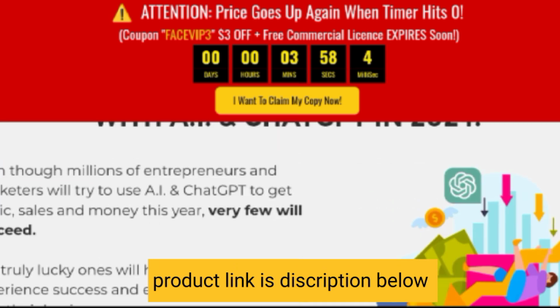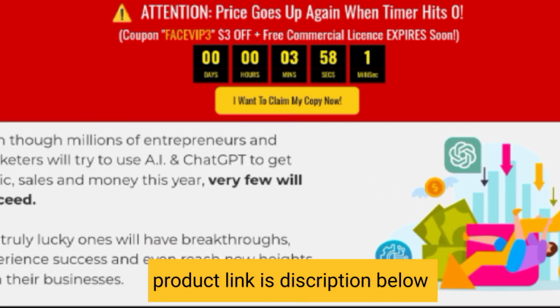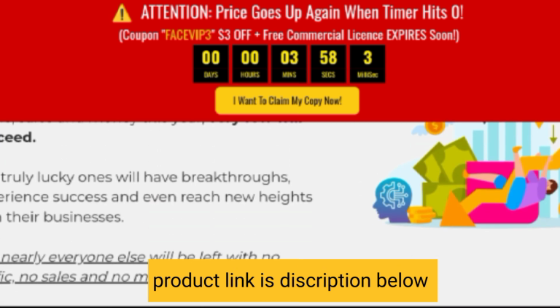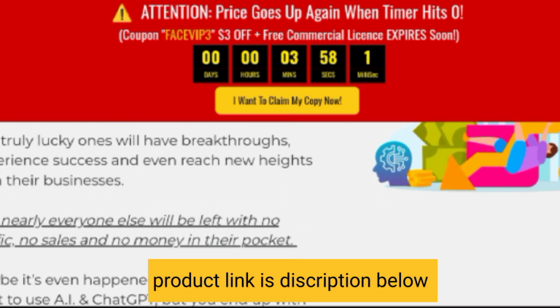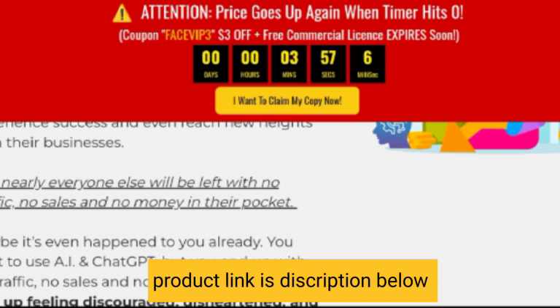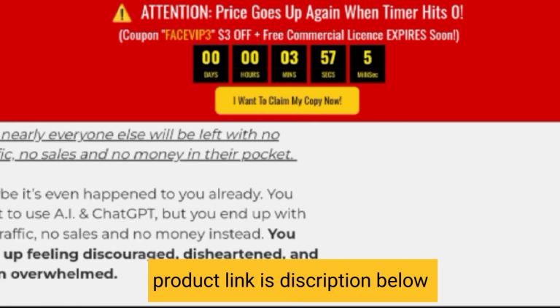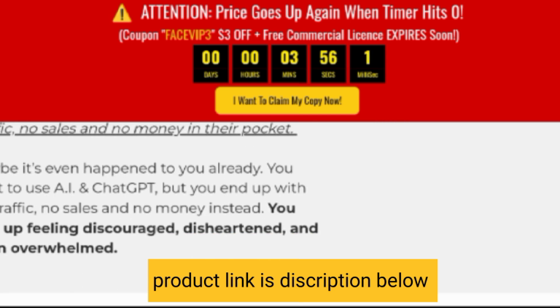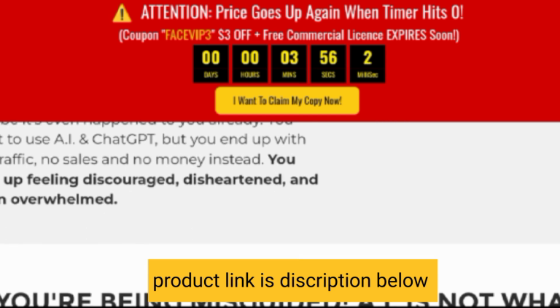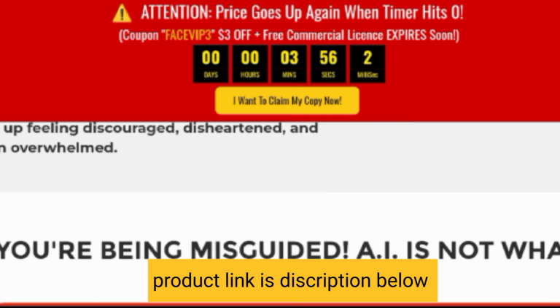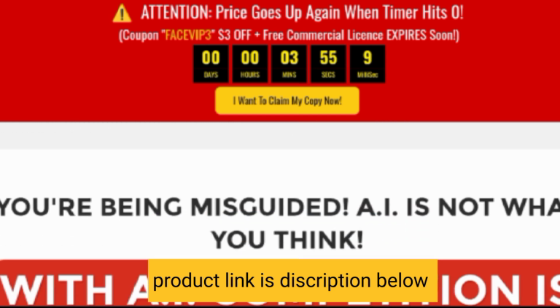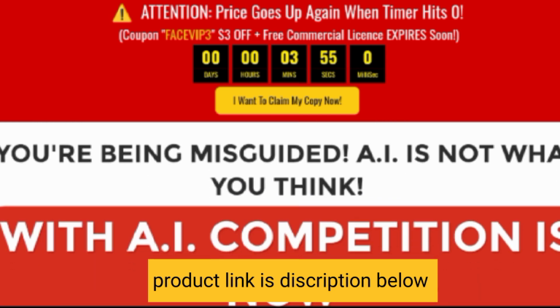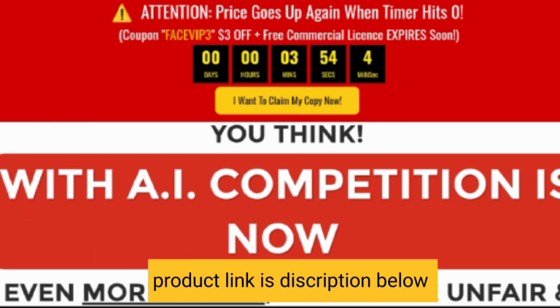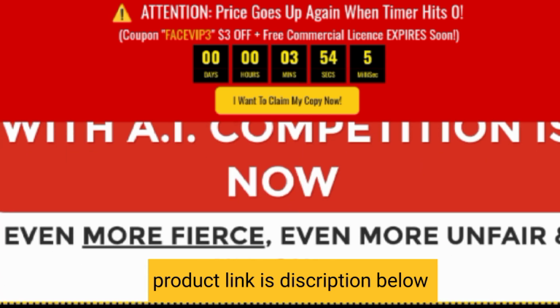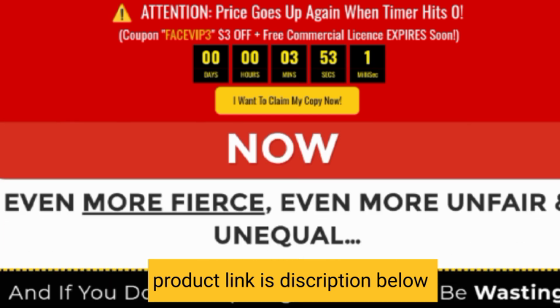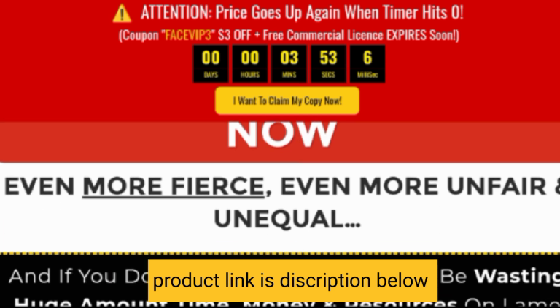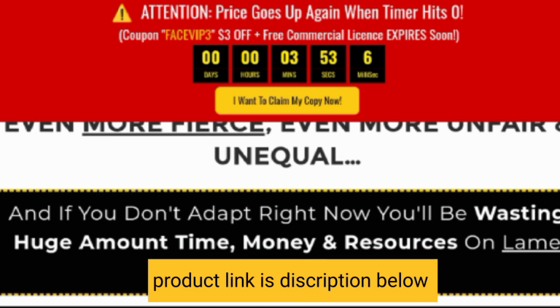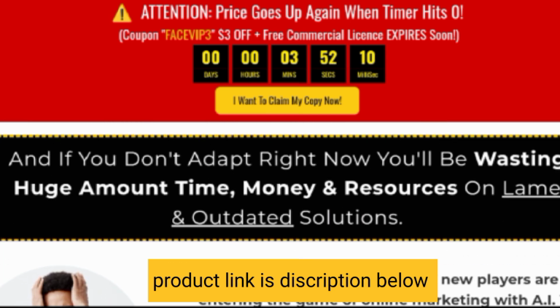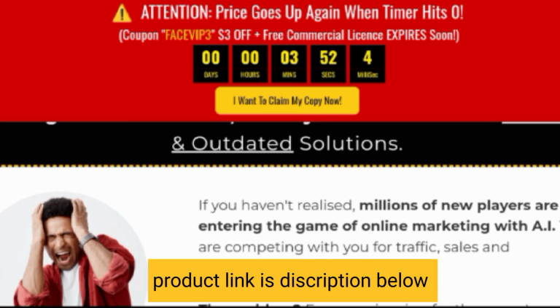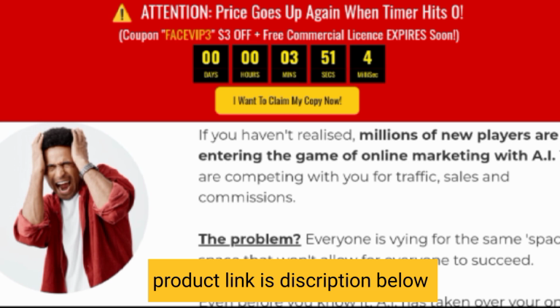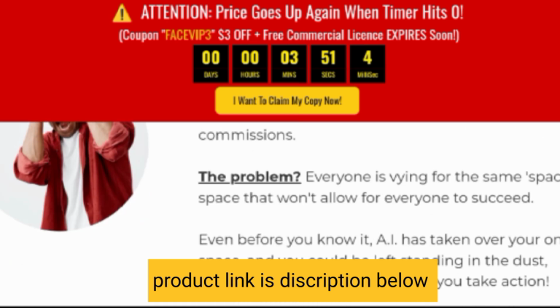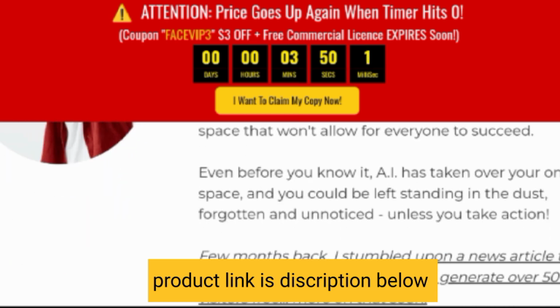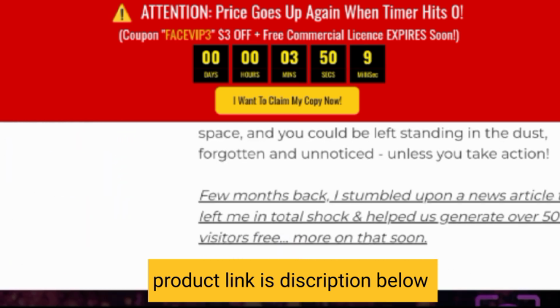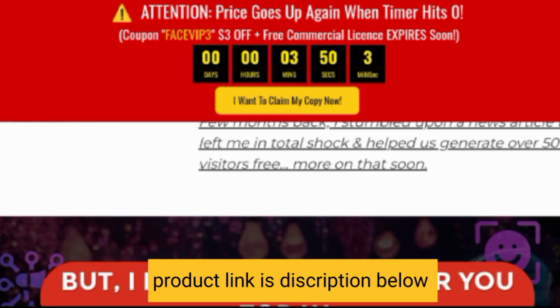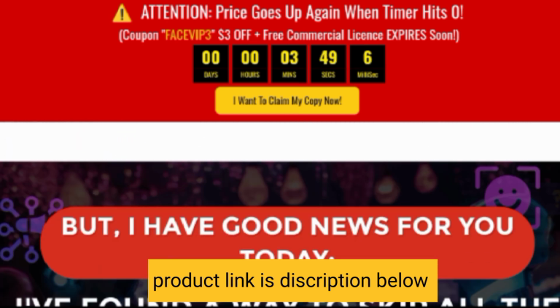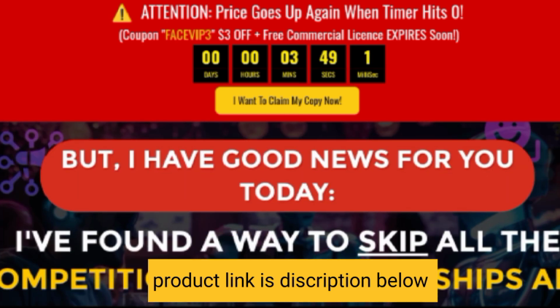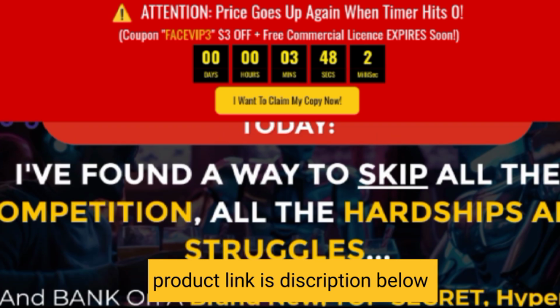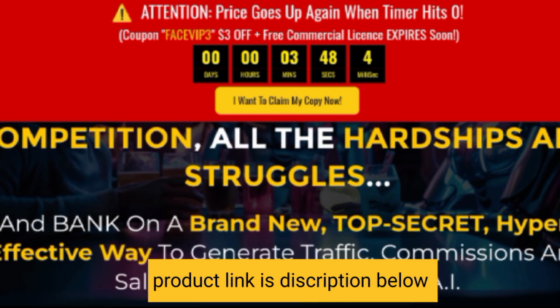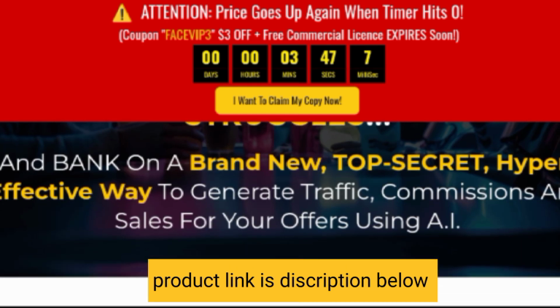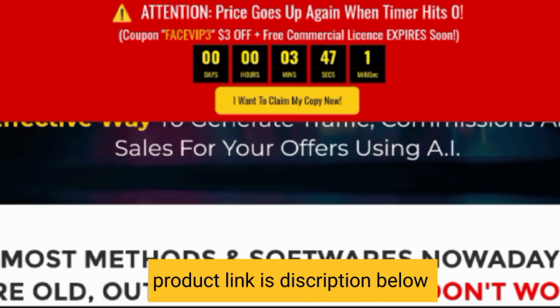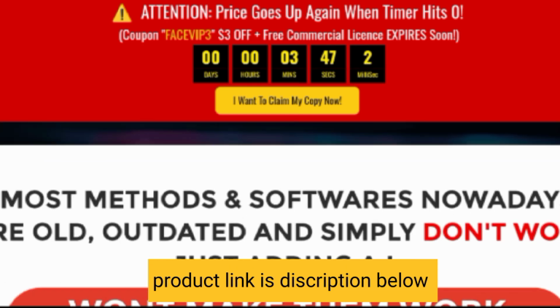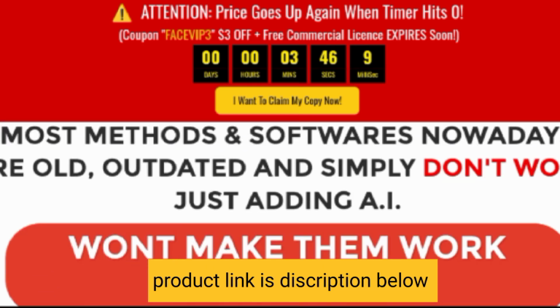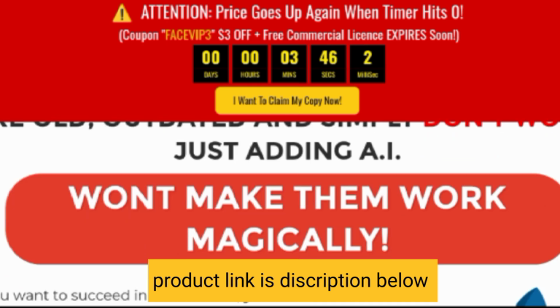So overall this product is very good, and if you purchase from my link, I will give you a free surprise bonus. If you want the free surprise bonus, after purchasing, send me a screenshot on my Instagram and I will give you the free surprise bonus.